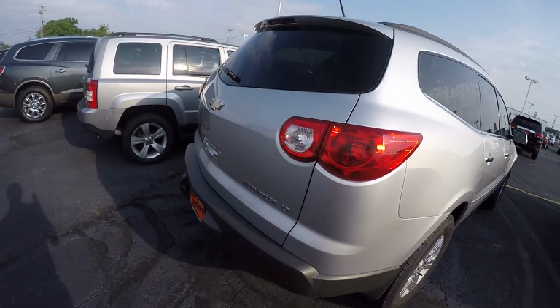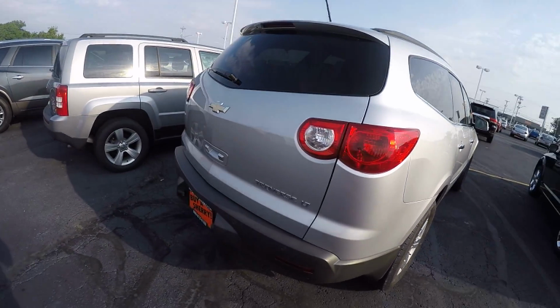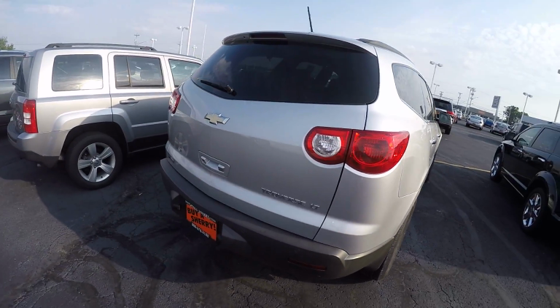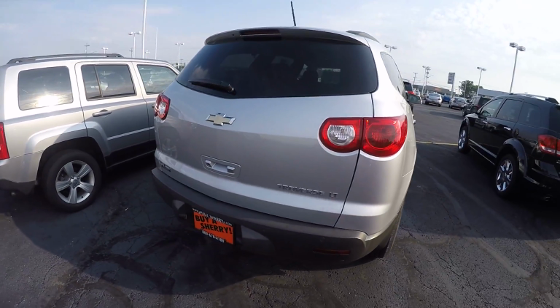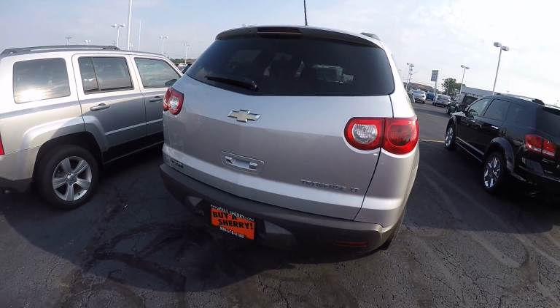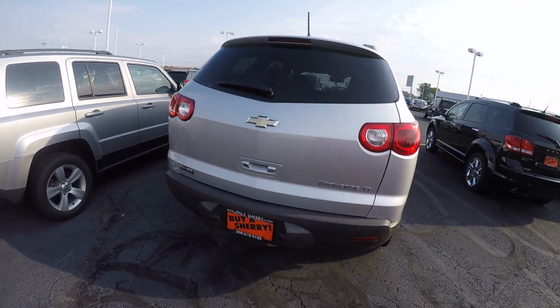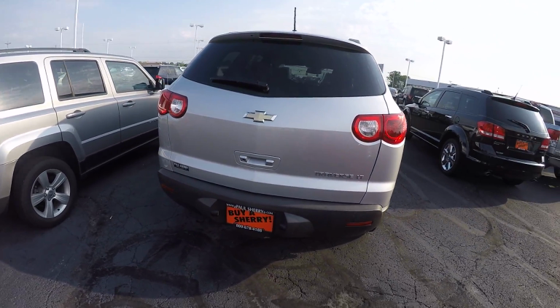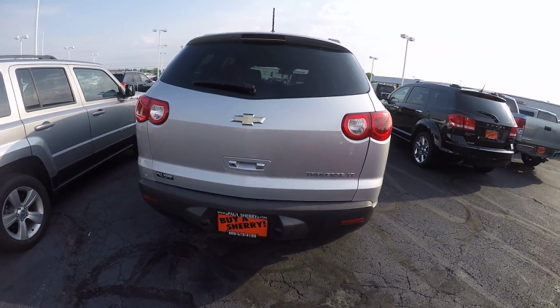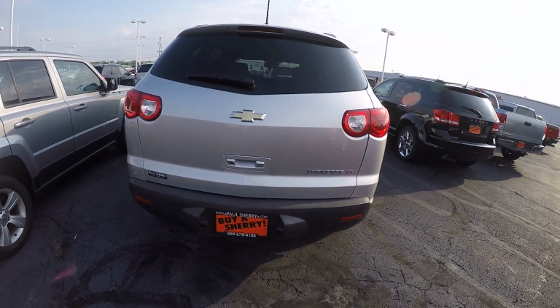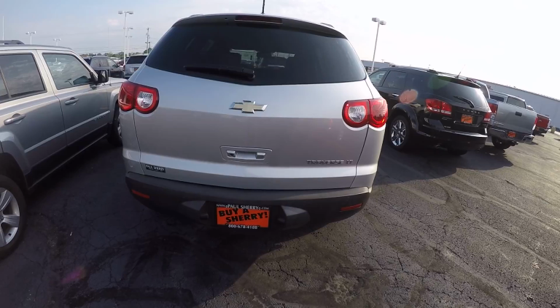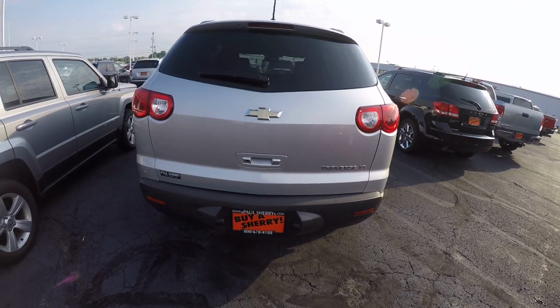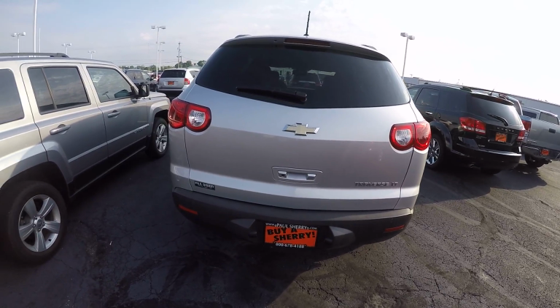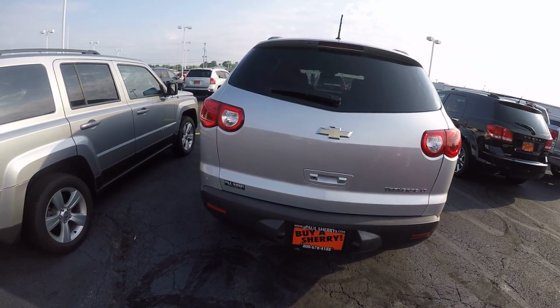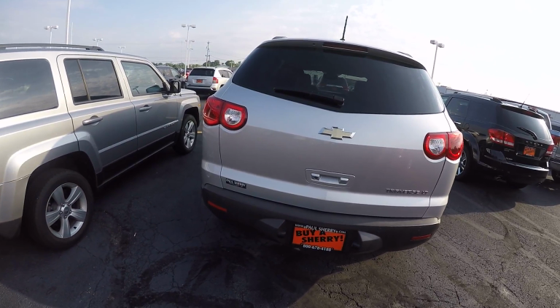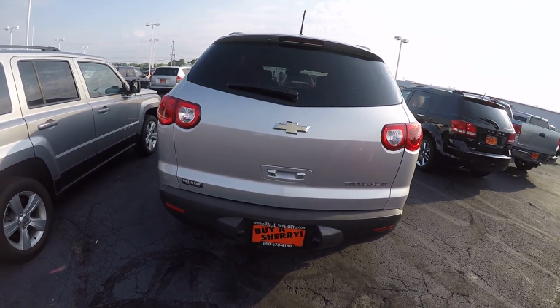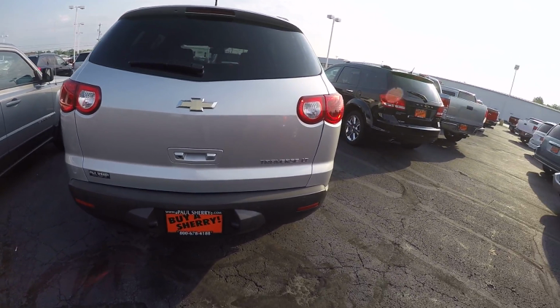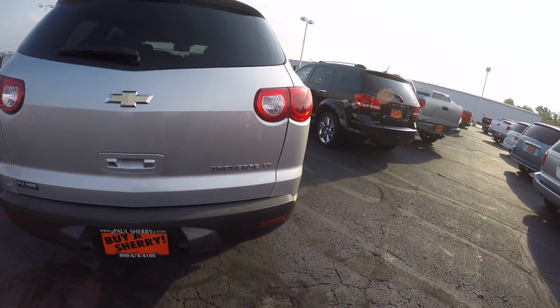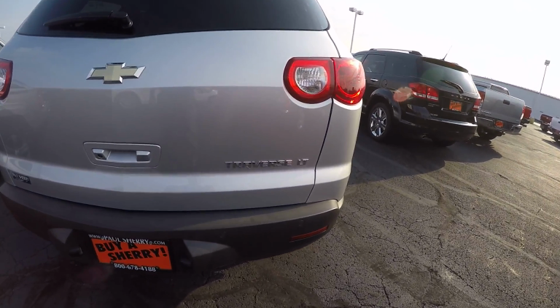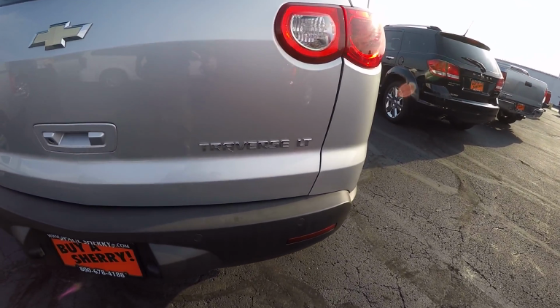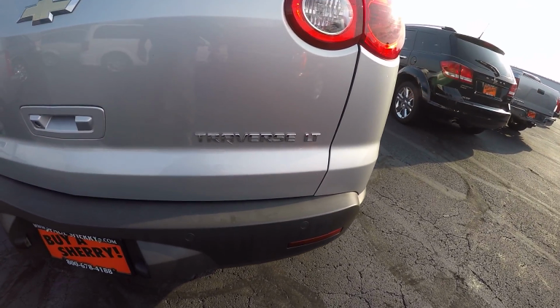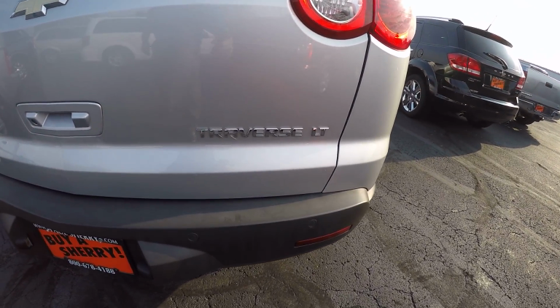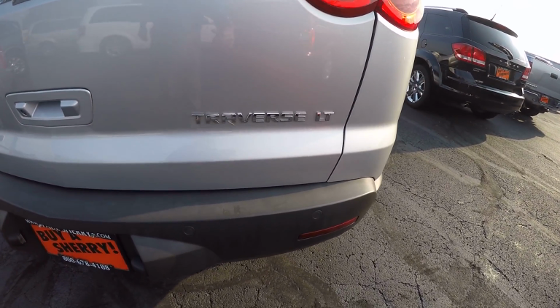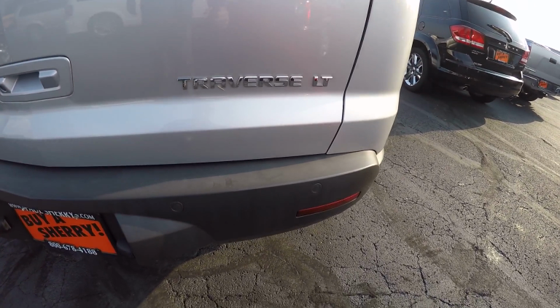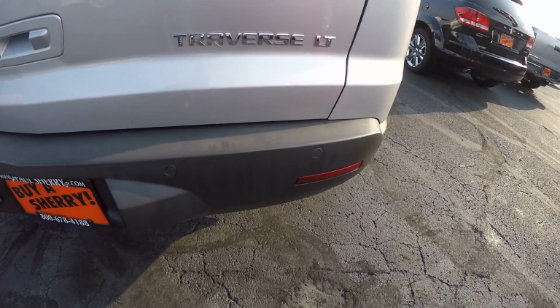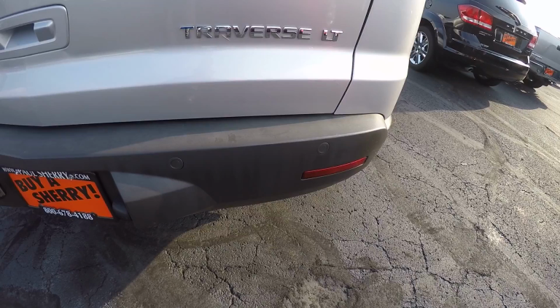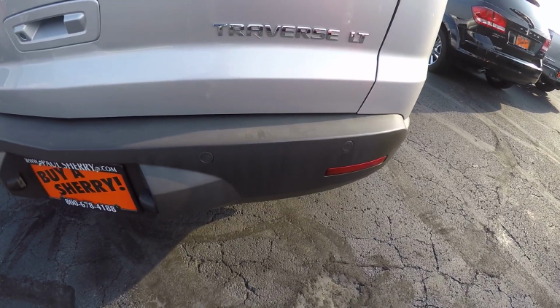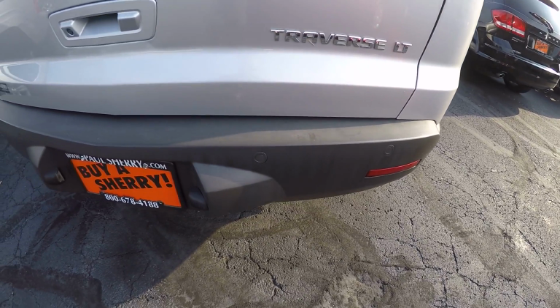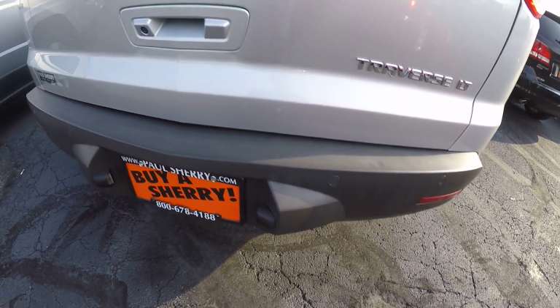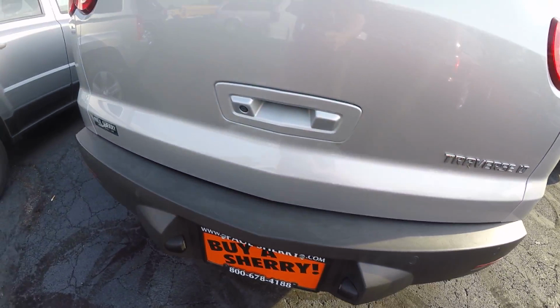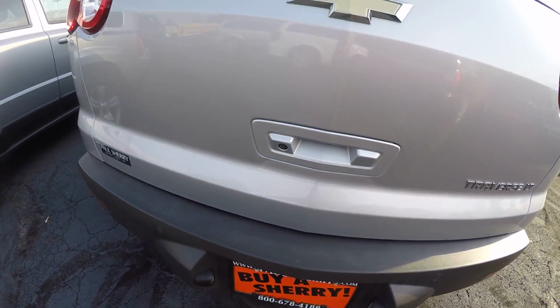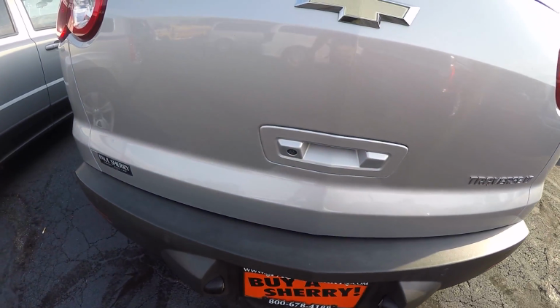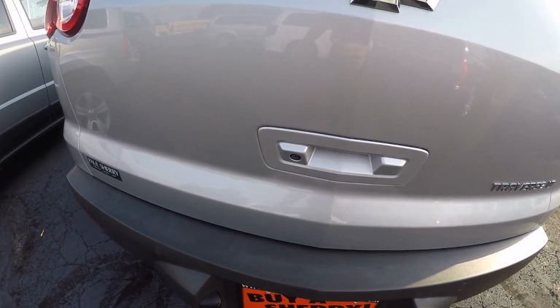Coming around to the back, it's a nice tail light design. This is the LT trim level. There are backup sensors here in the rear bumper, and a backup camera there as well.